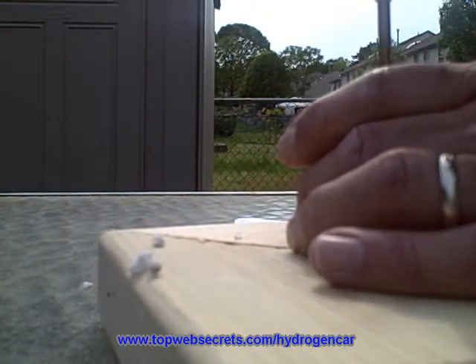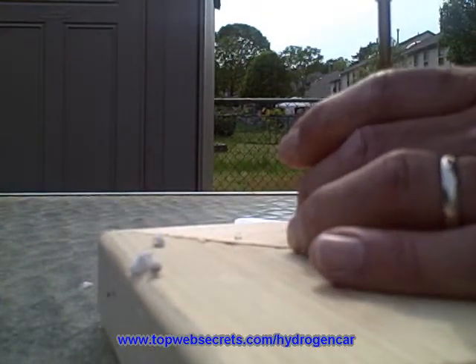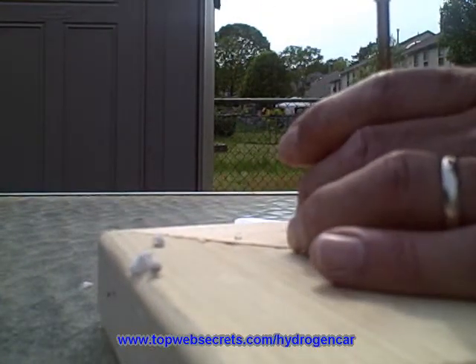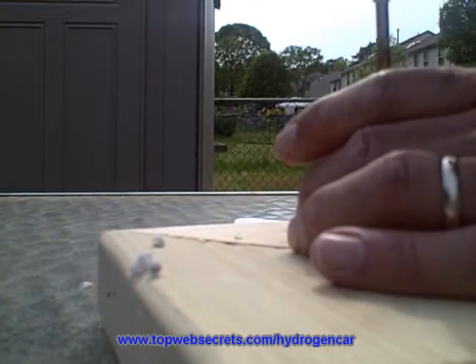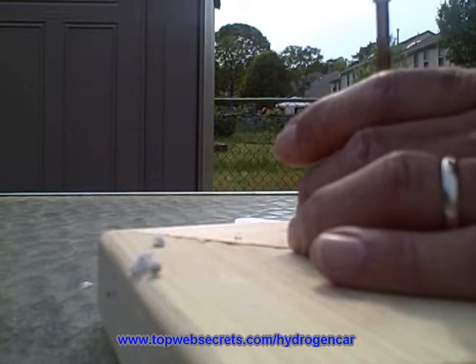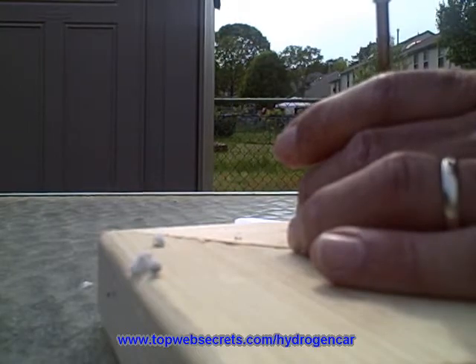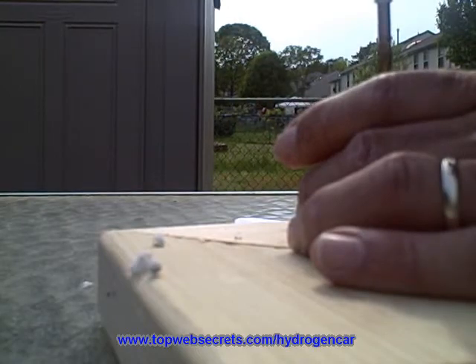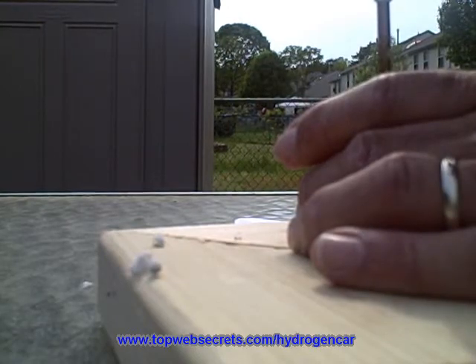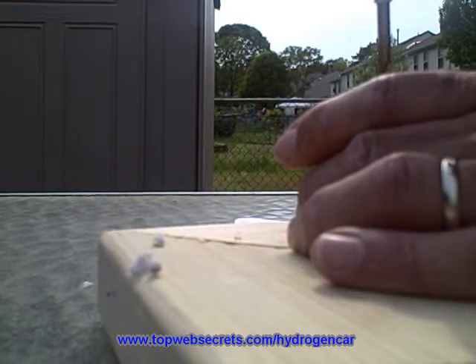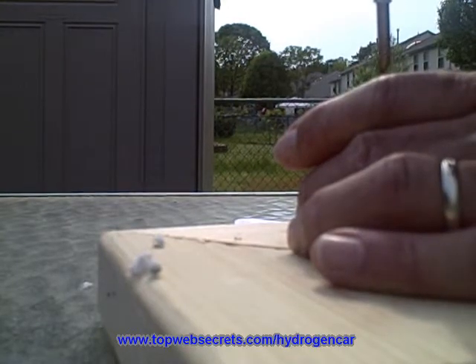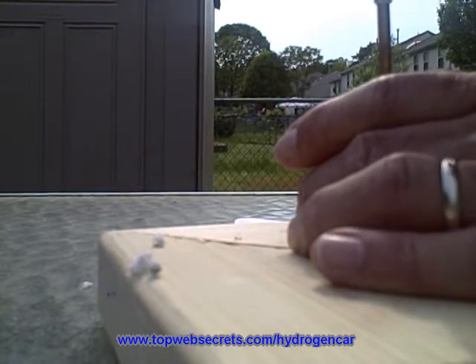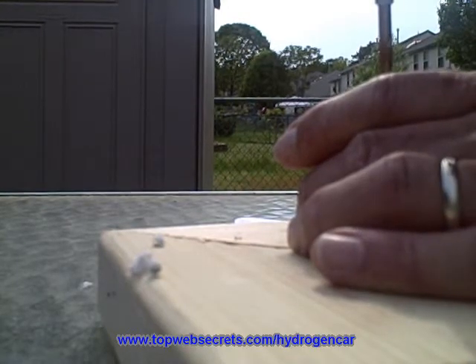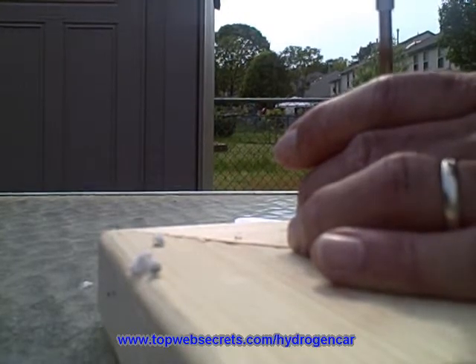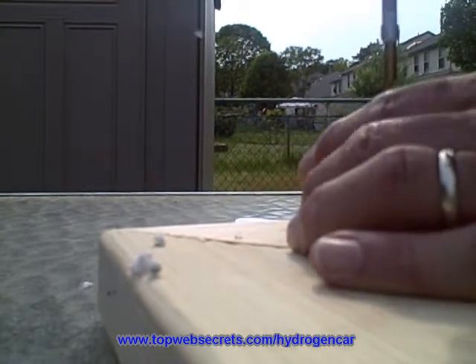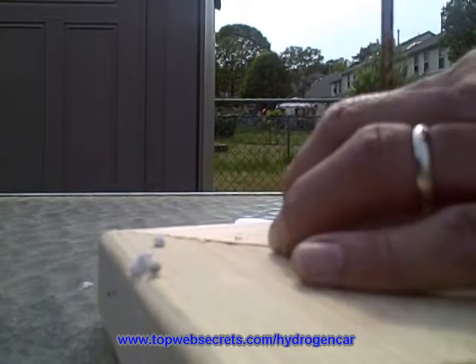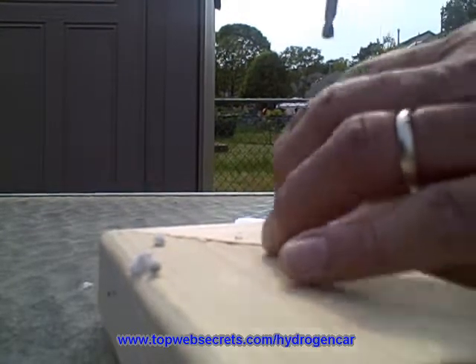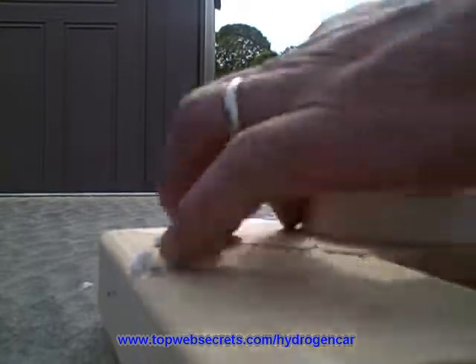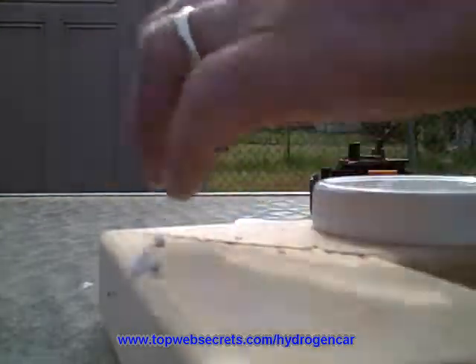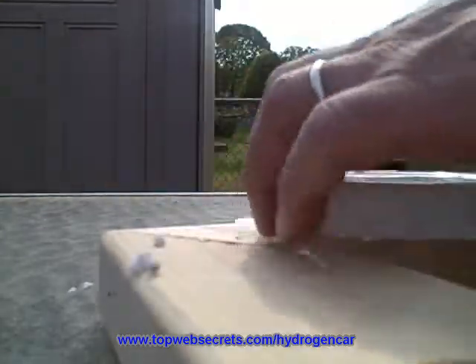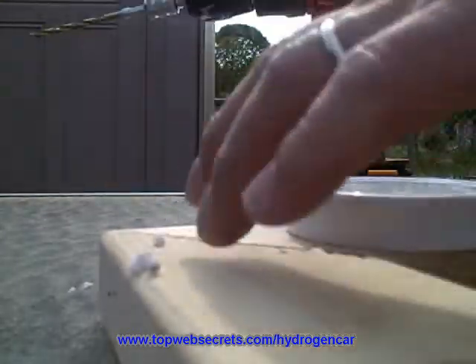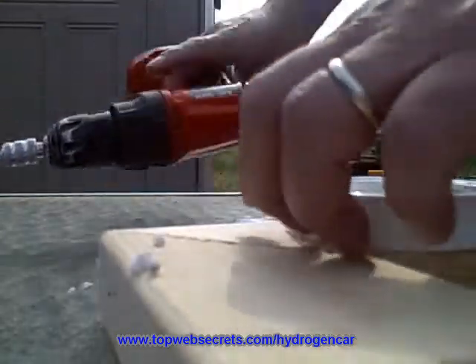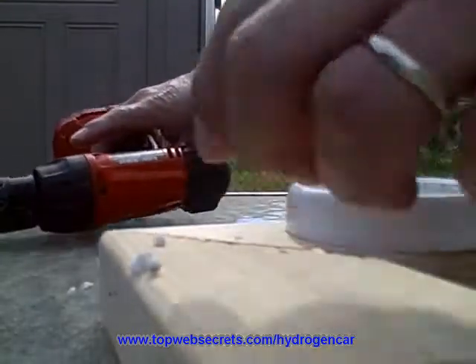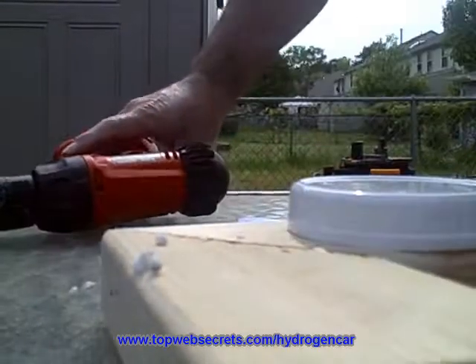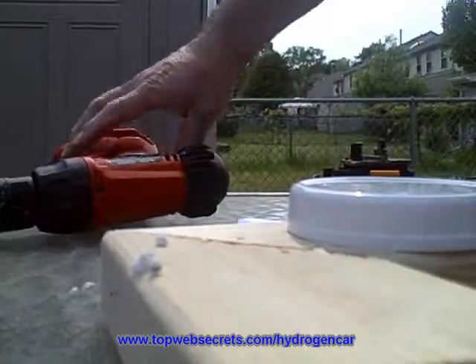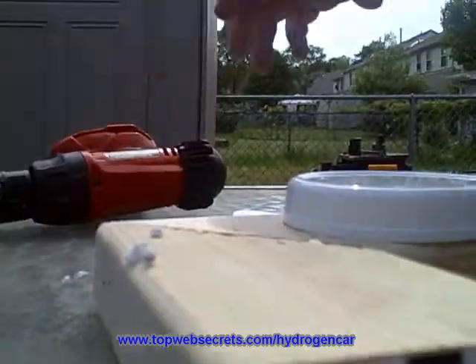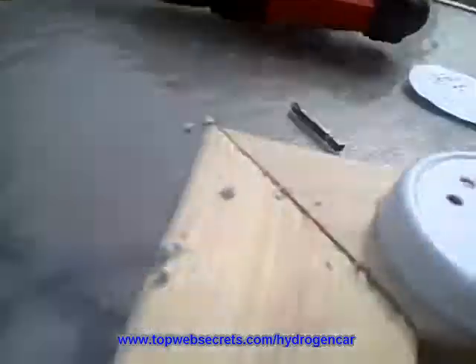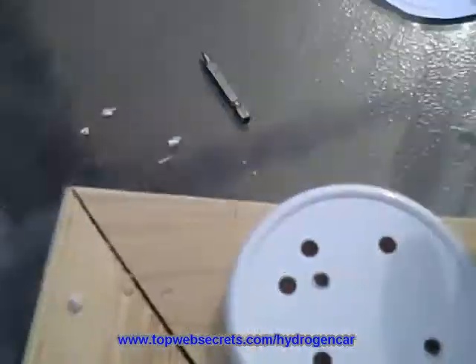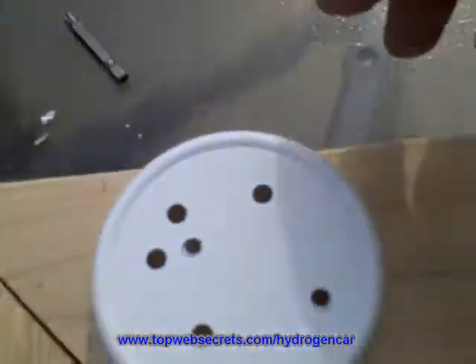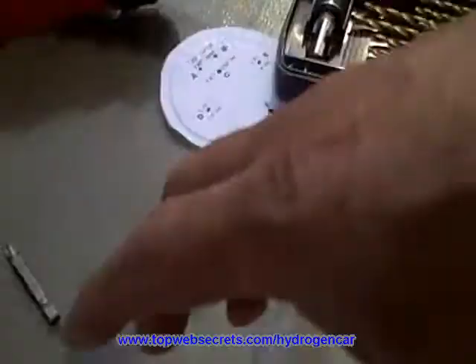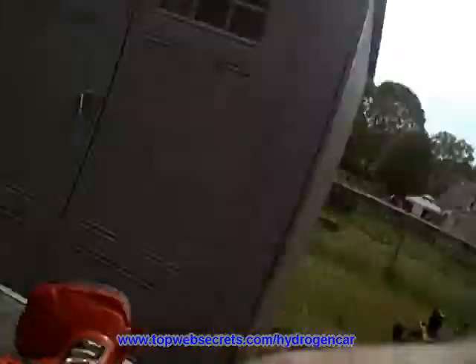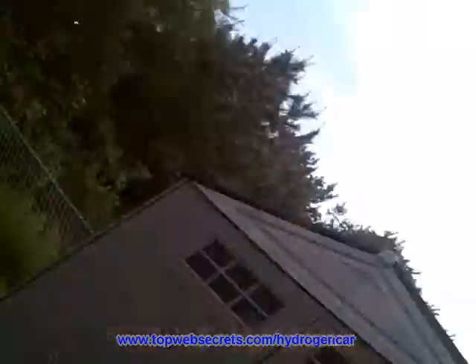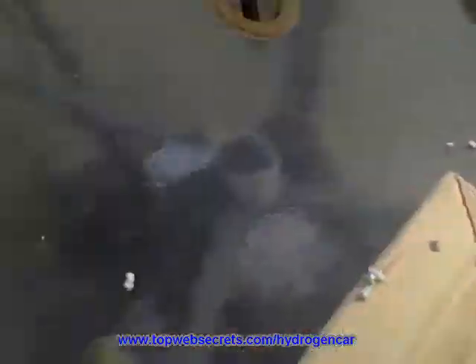Just two of the holes are 7/30 seconds and the rest are quarter inch. The template will show you which size holes to drill and at what spots.